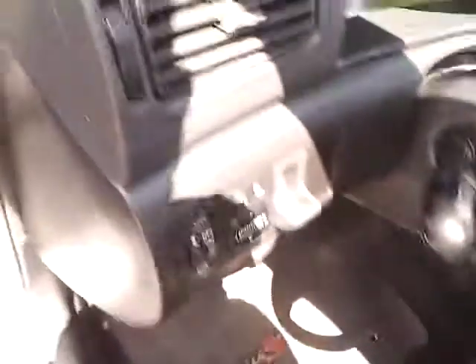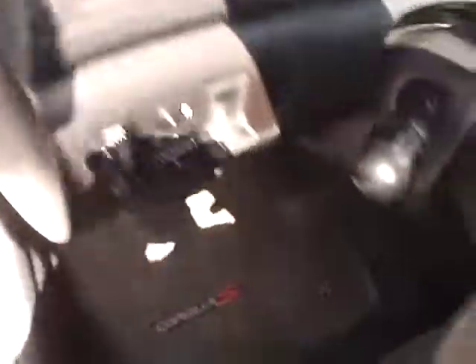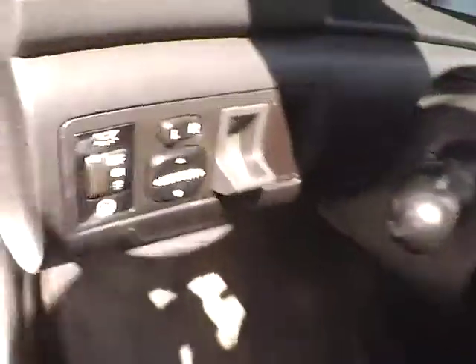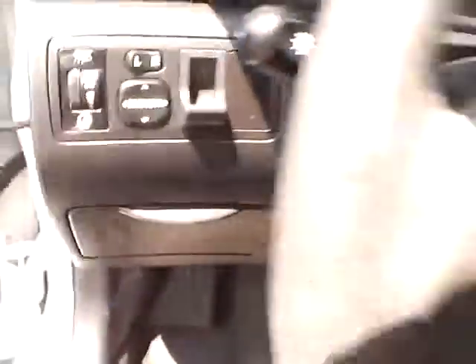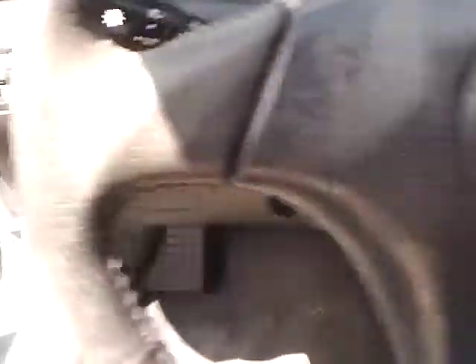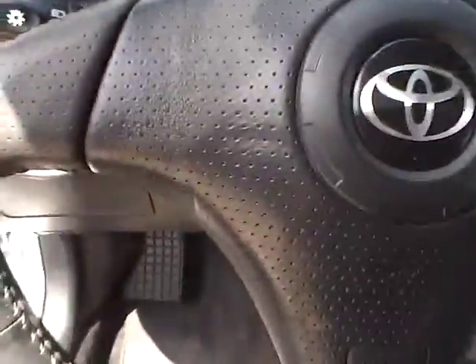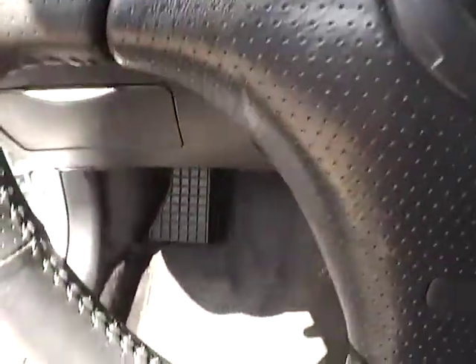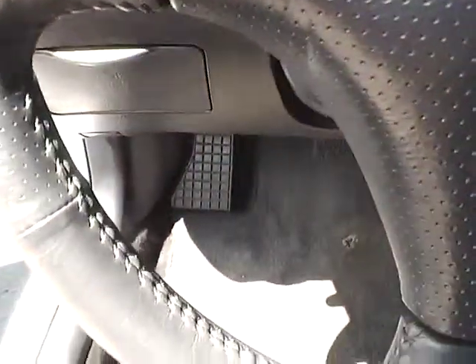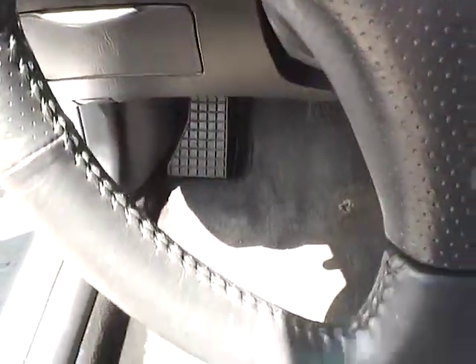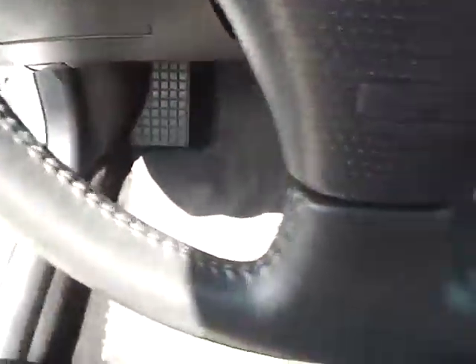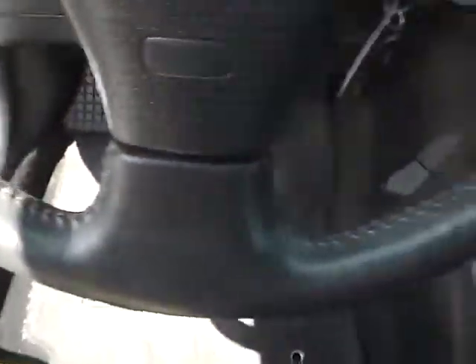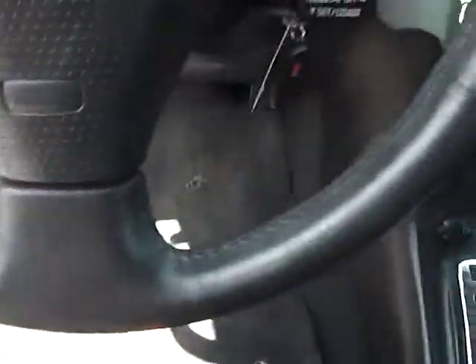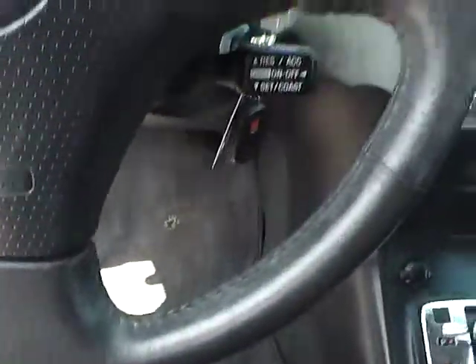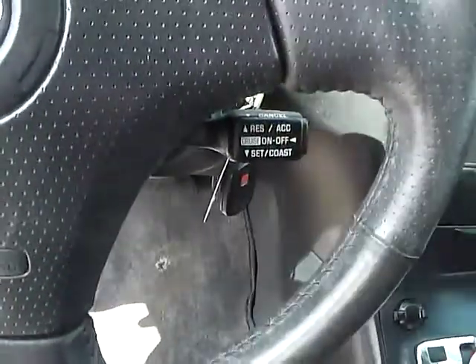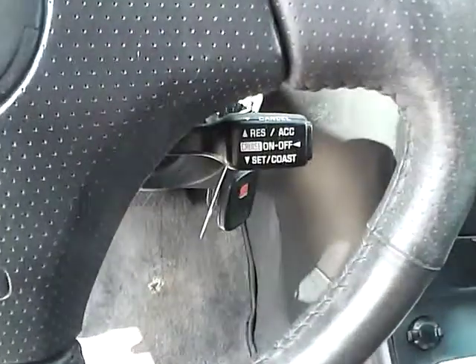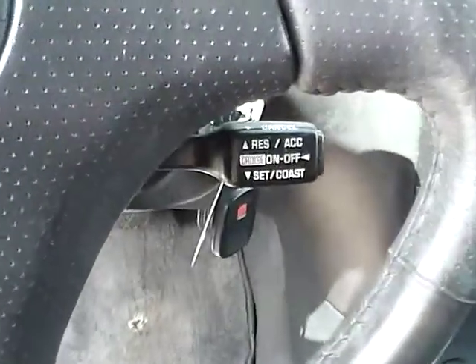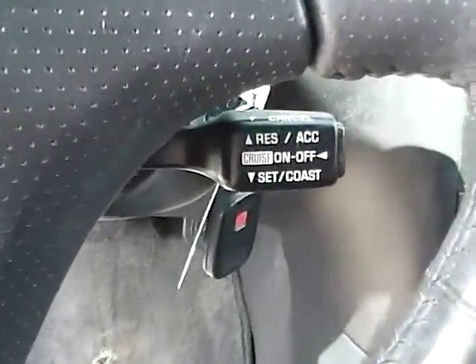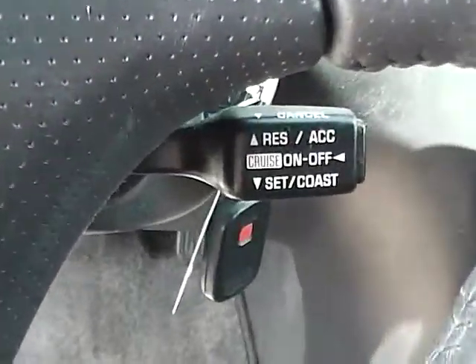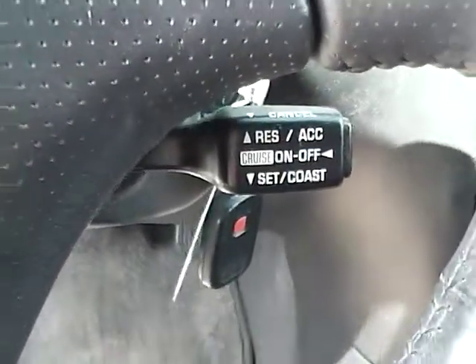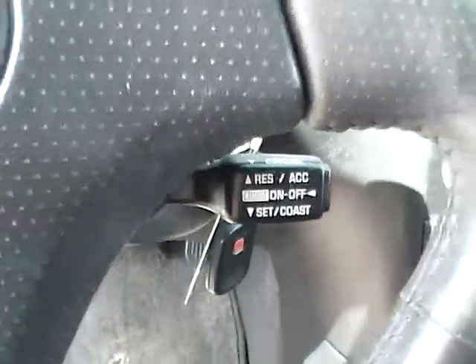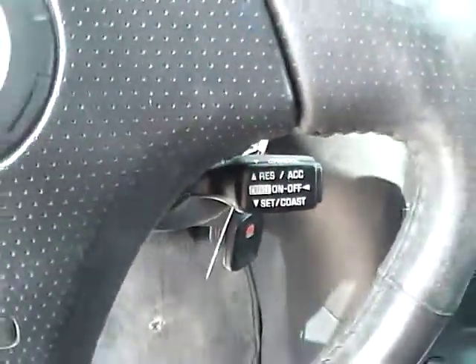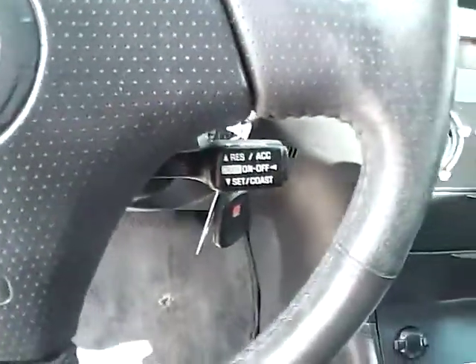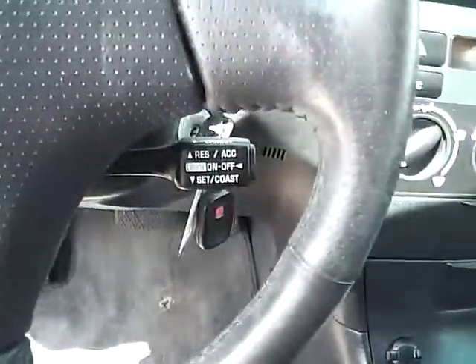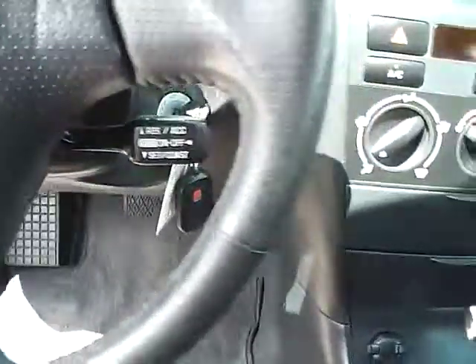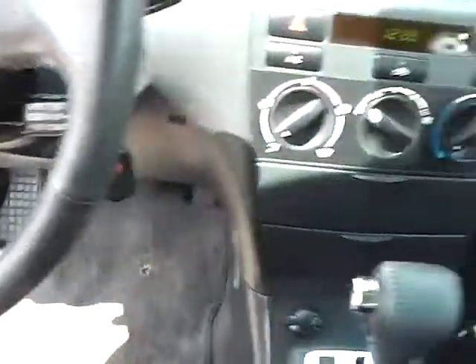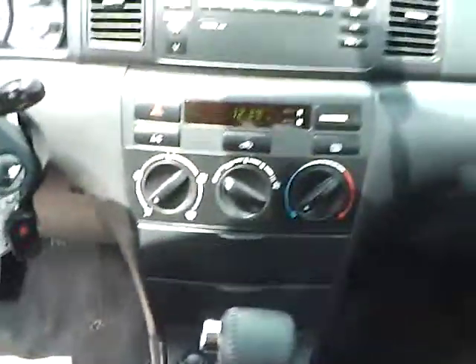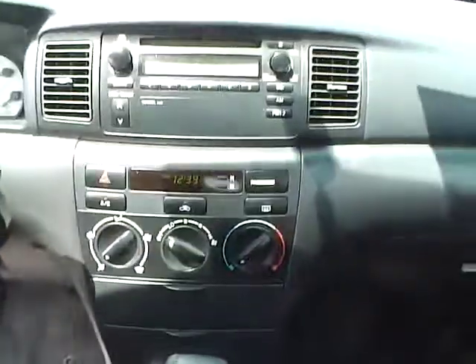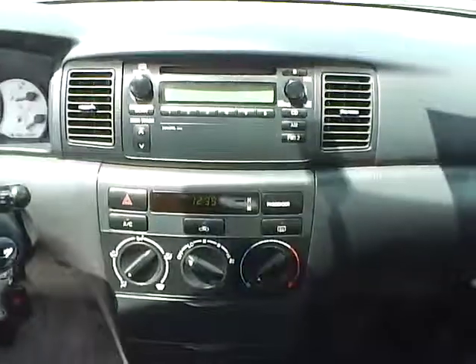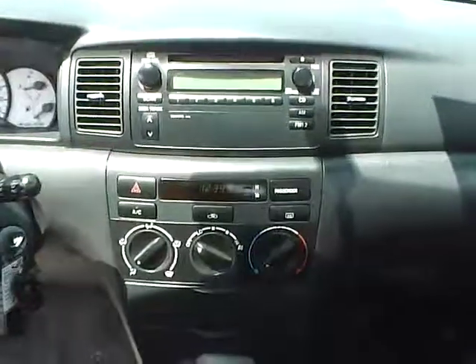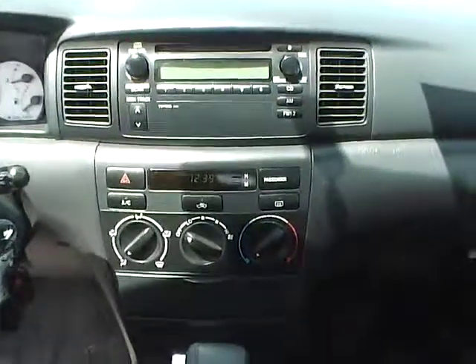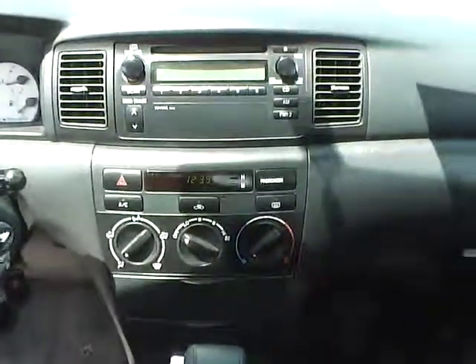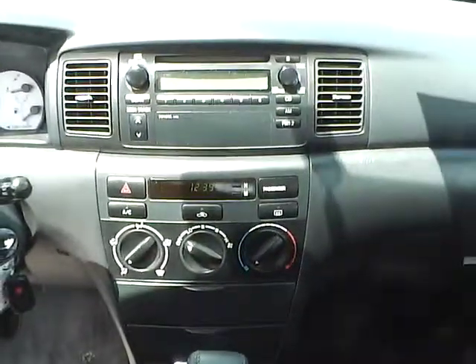Stepping inside, you'll notice it does have the nice leather wrapped steering wheel with your cruise control tucked just behind the steering wheel. Taking a look at the radio, it is an AM FM radio CD player.